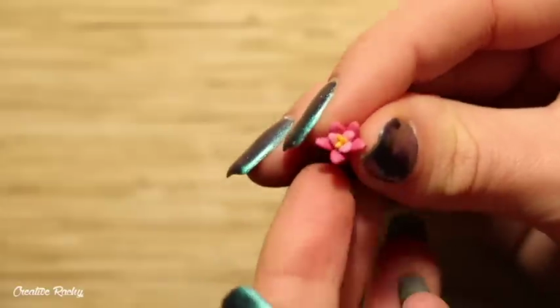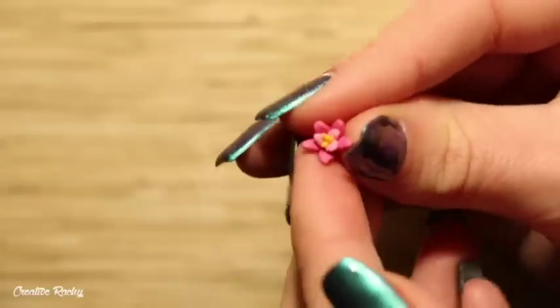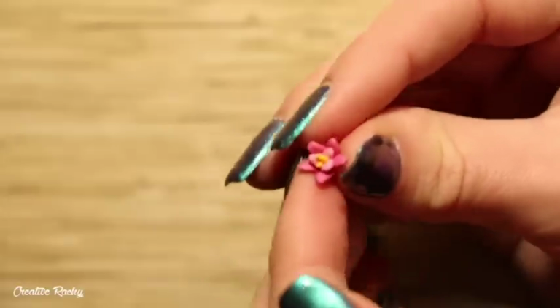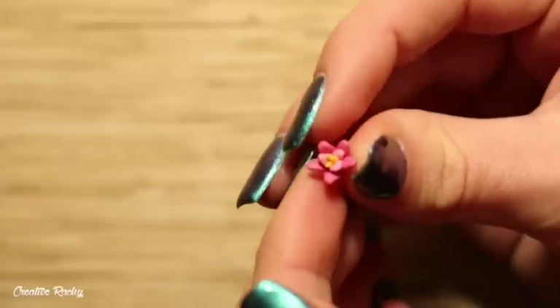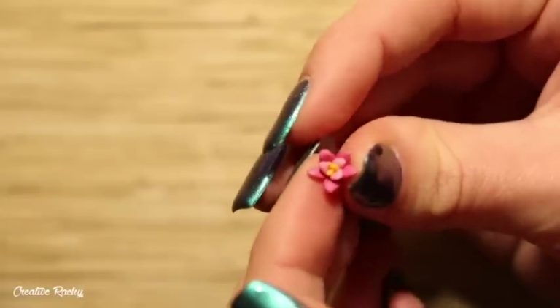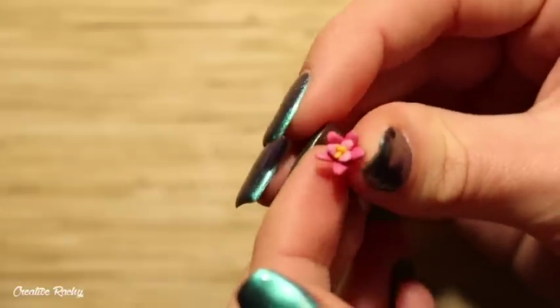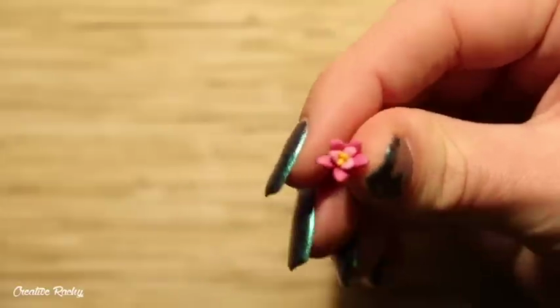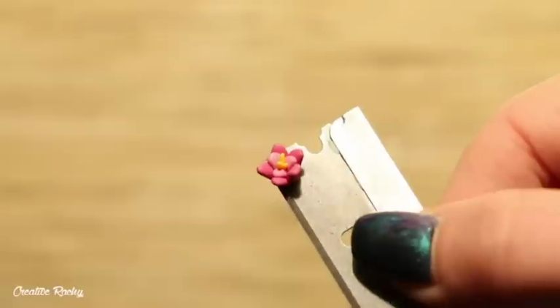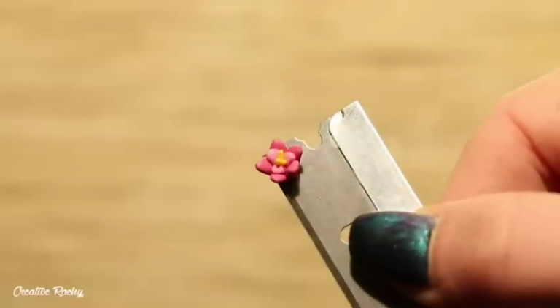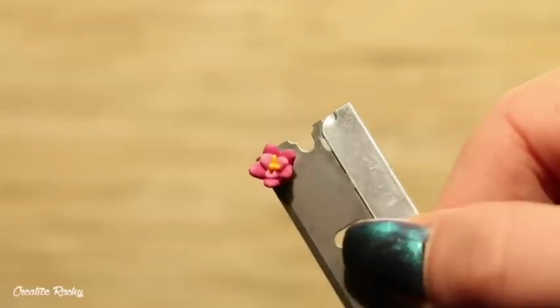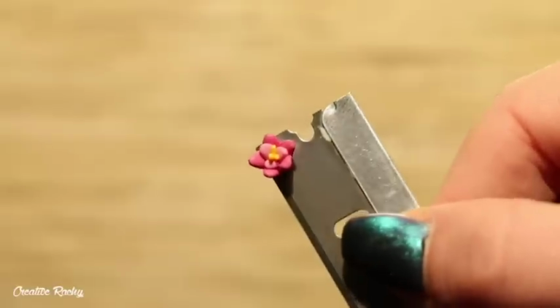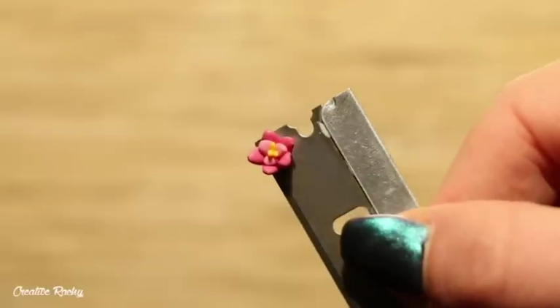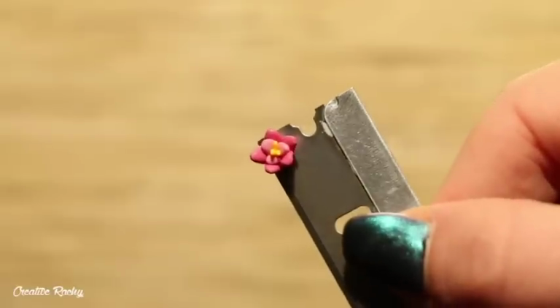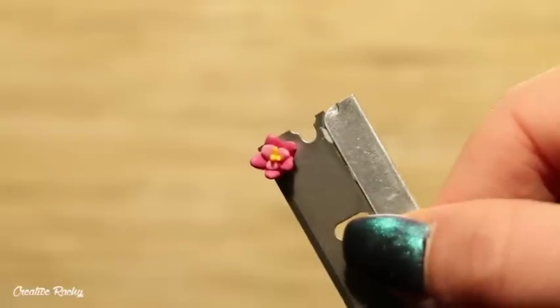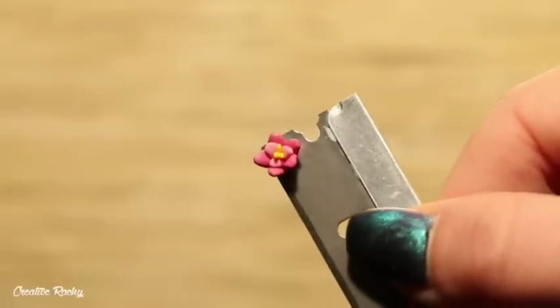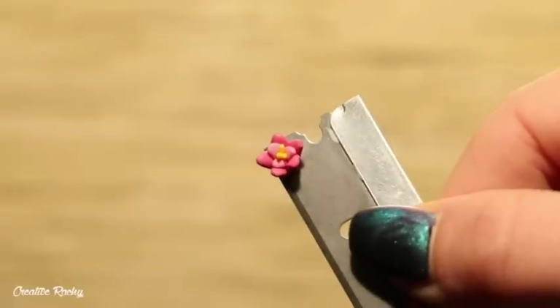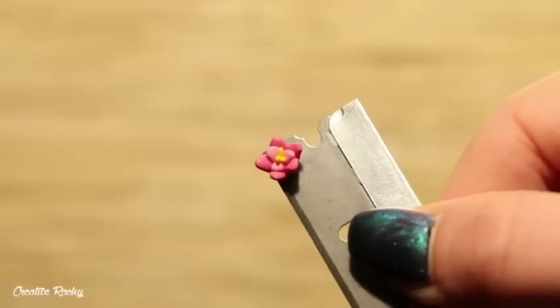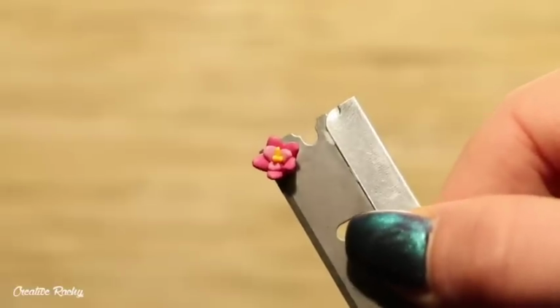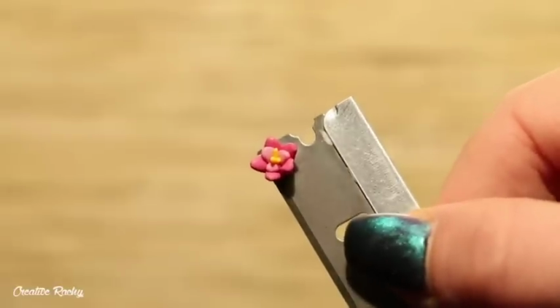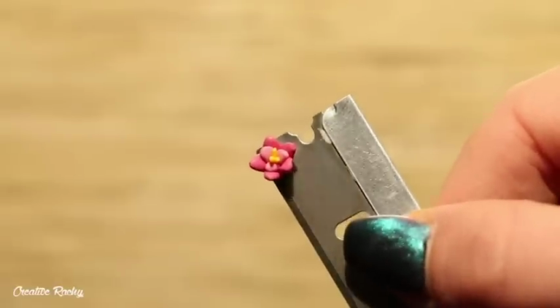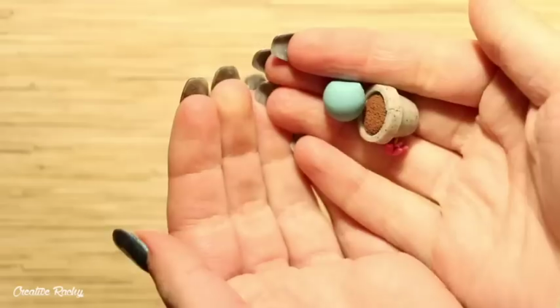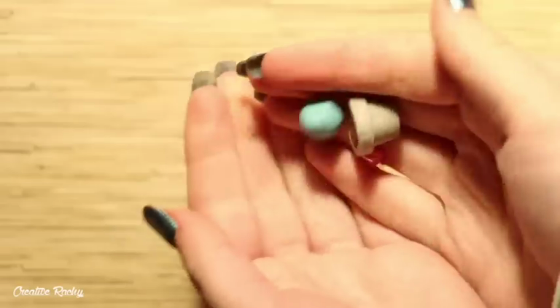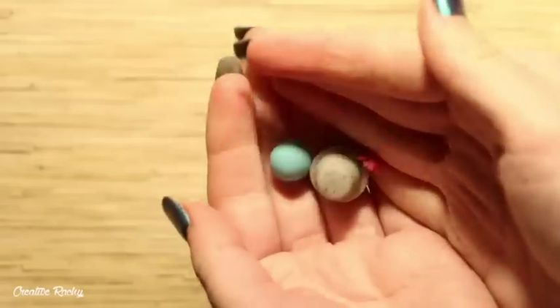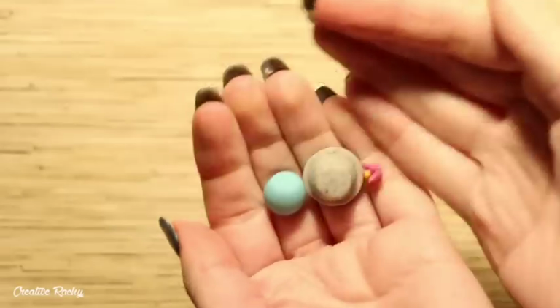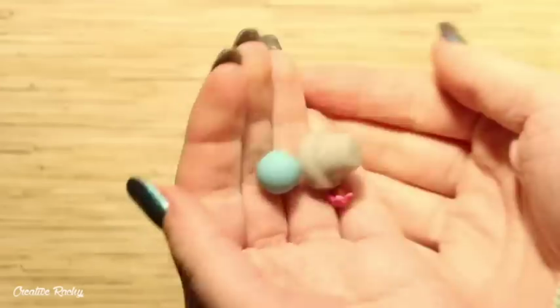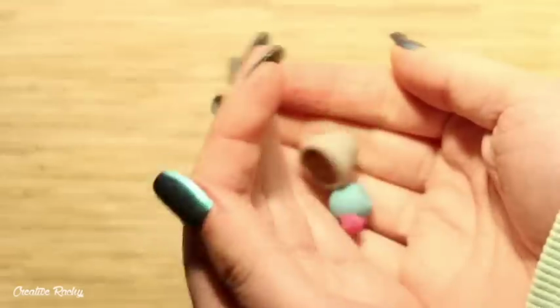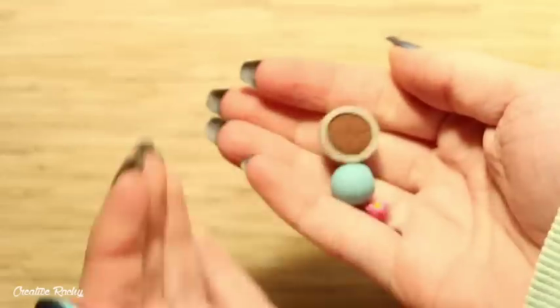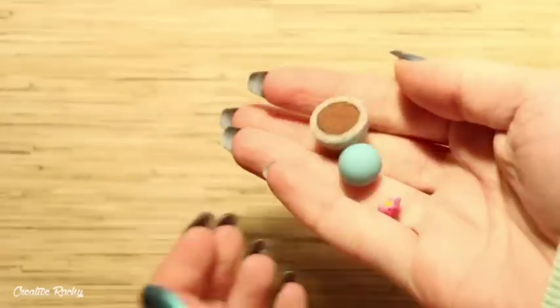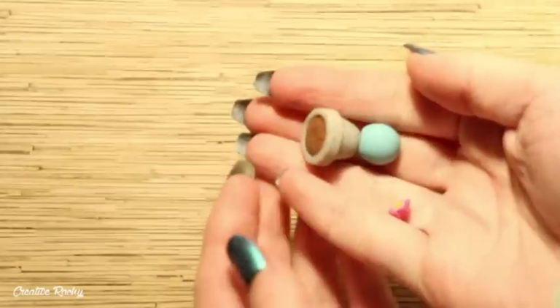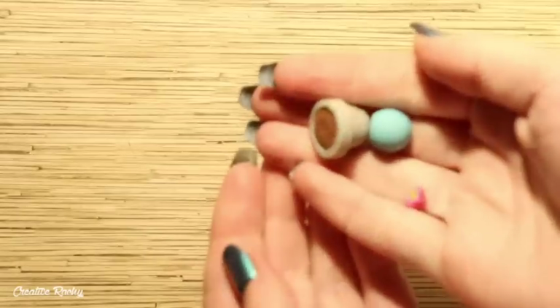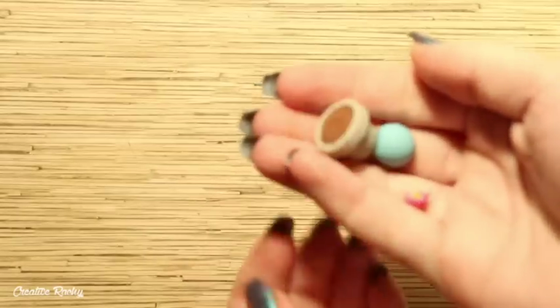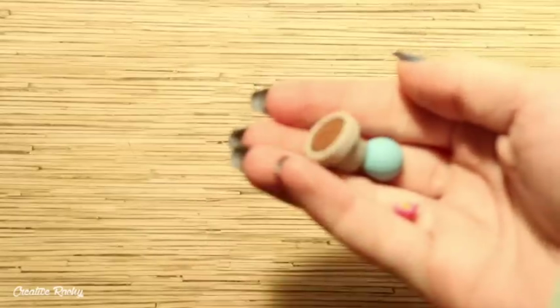Once I was happy with all my clay pieces, I then went ahead and baked them in my oven according to my package's instructions. Here they all are once they've been baked.